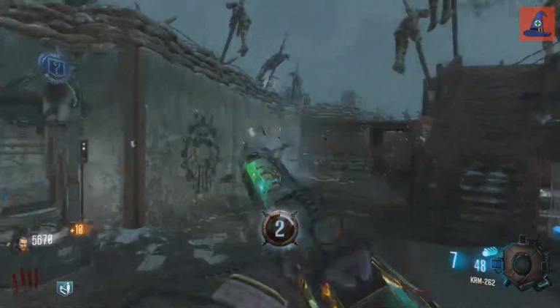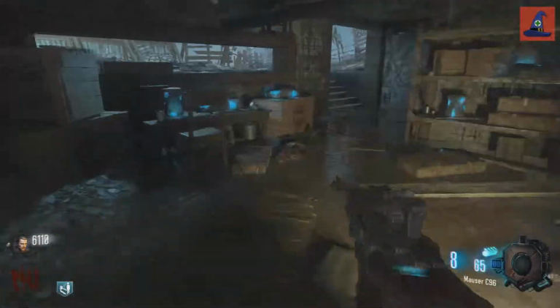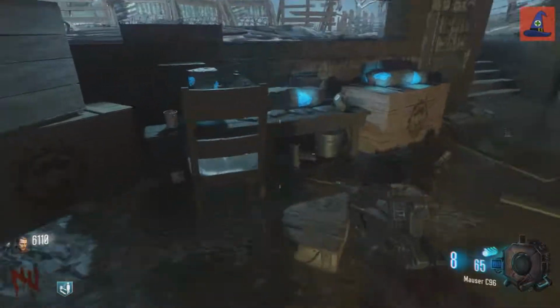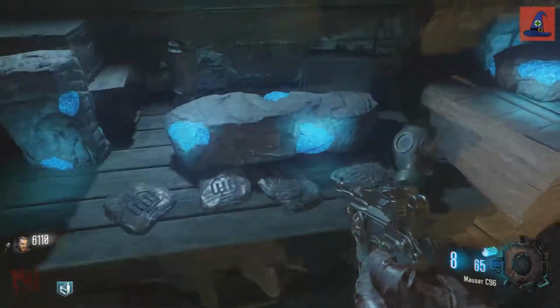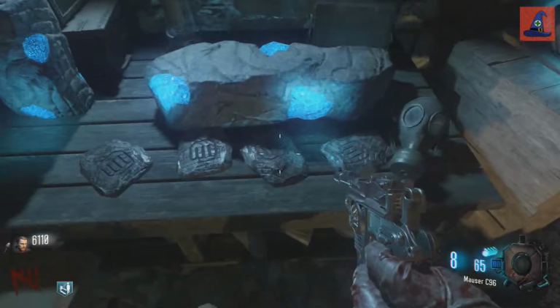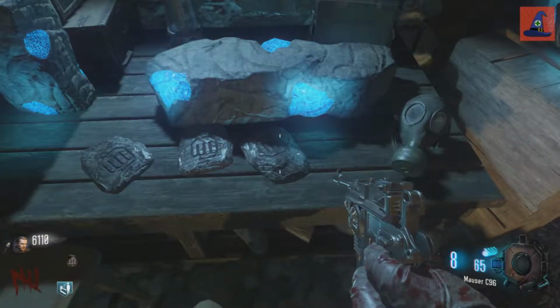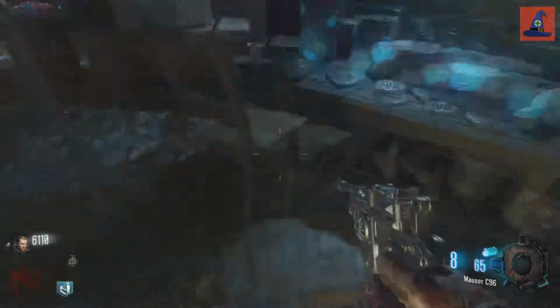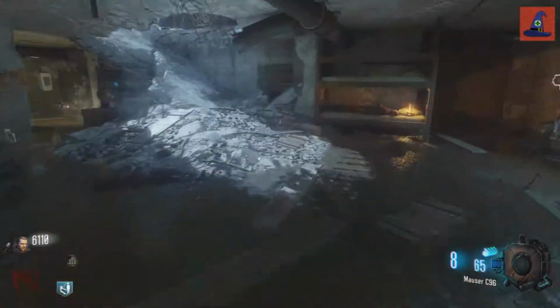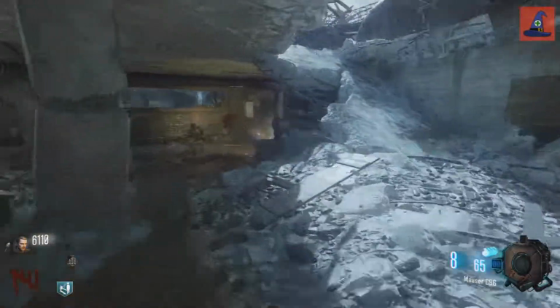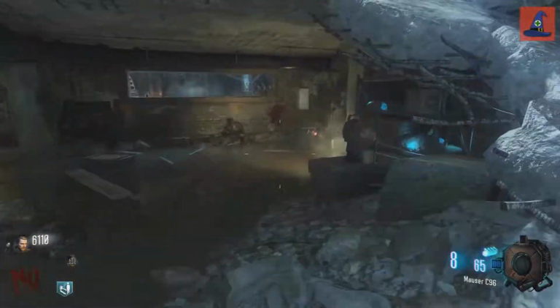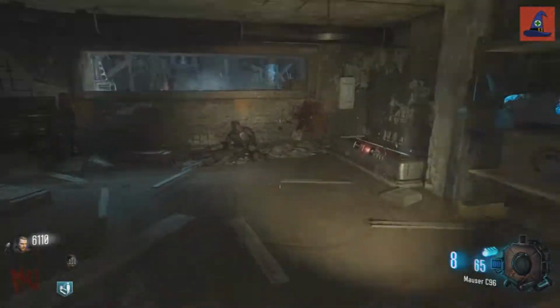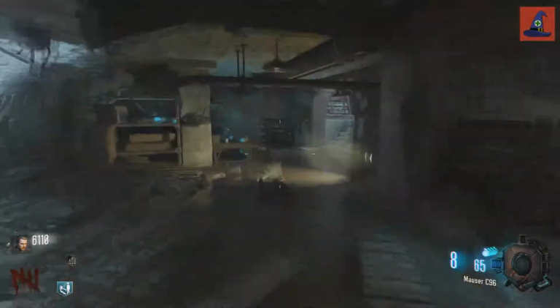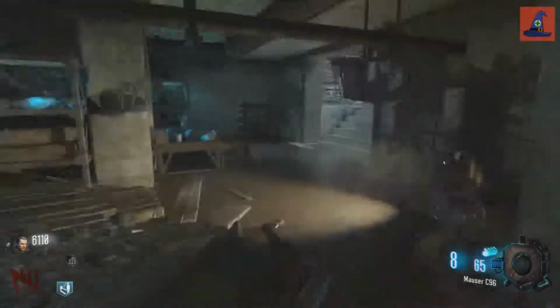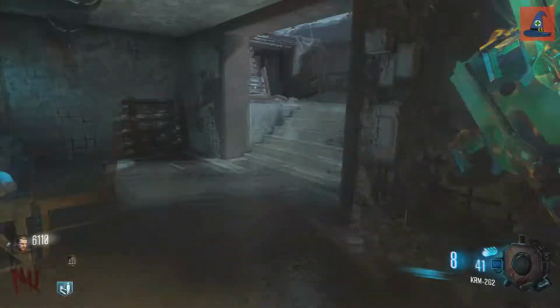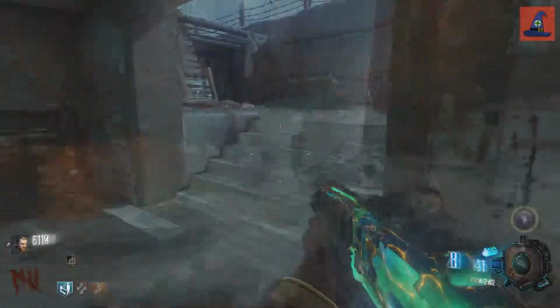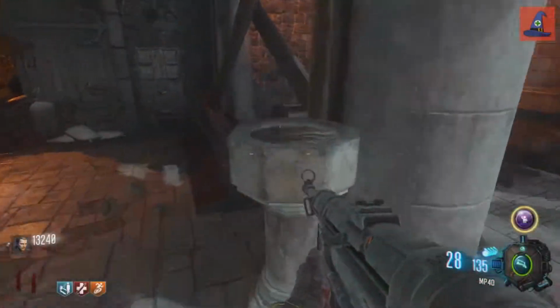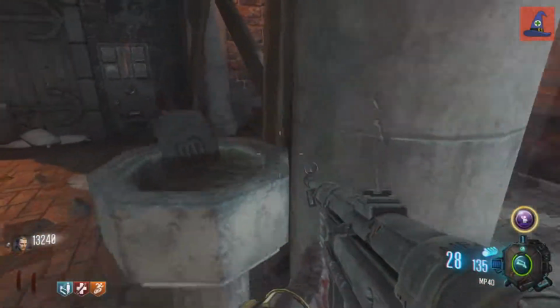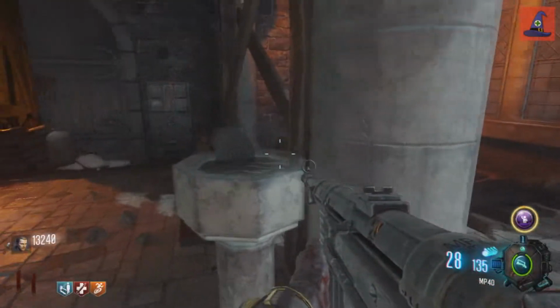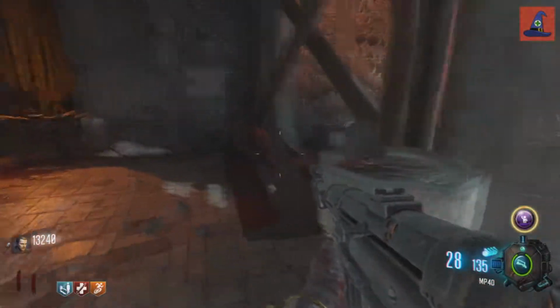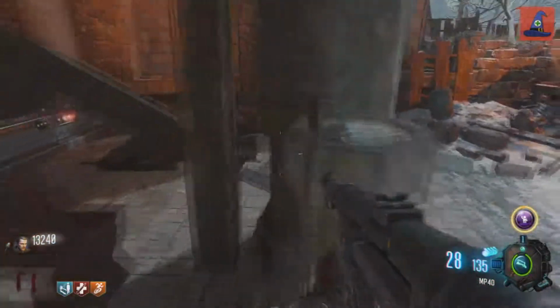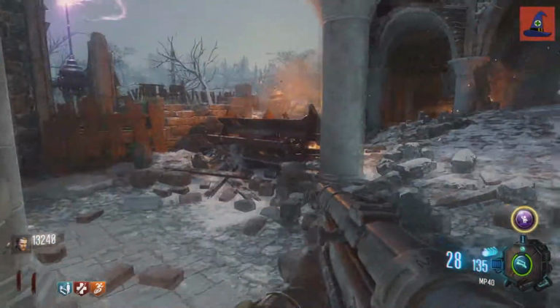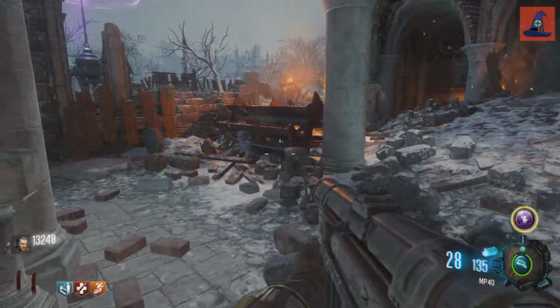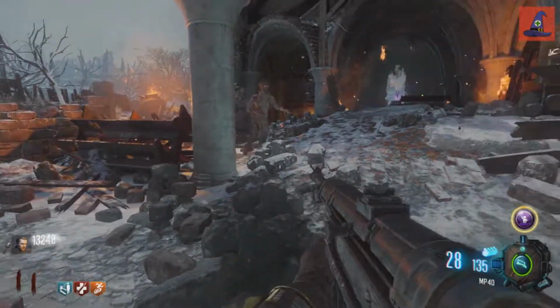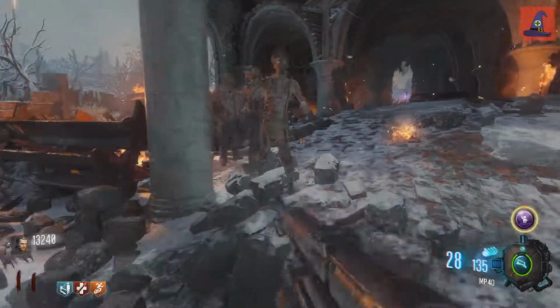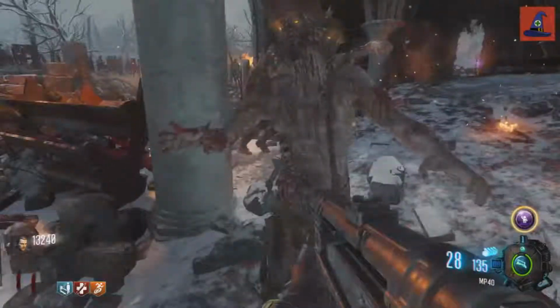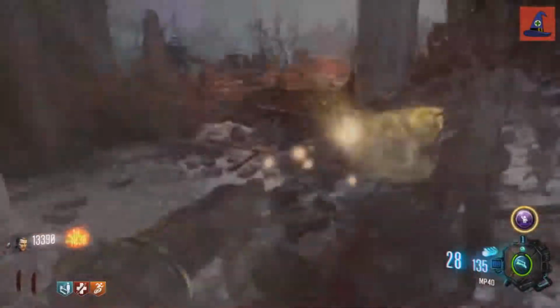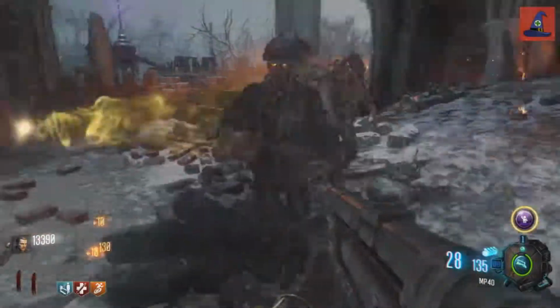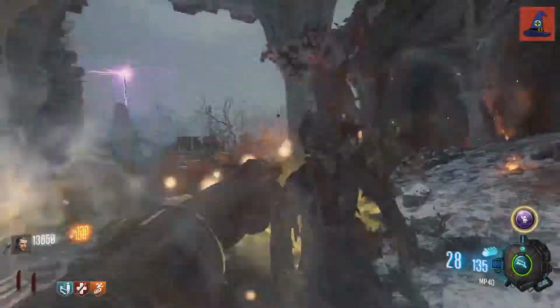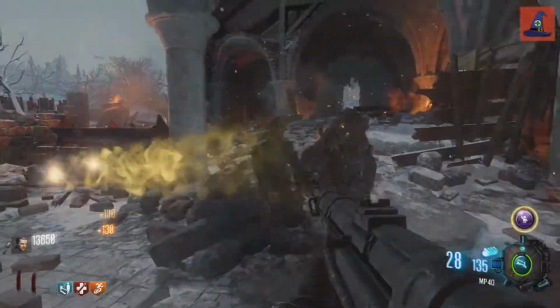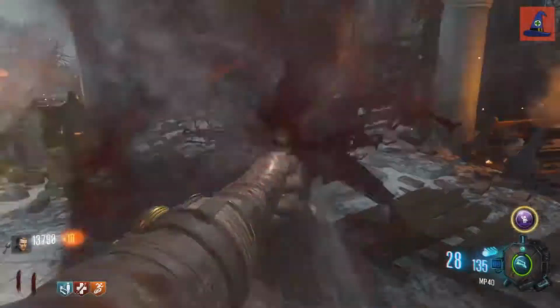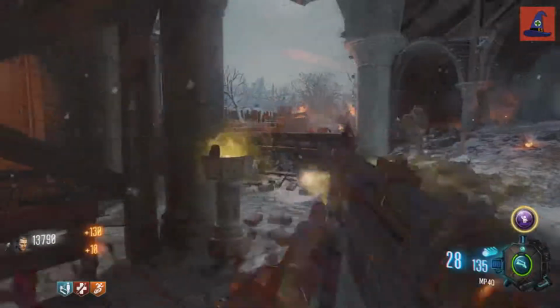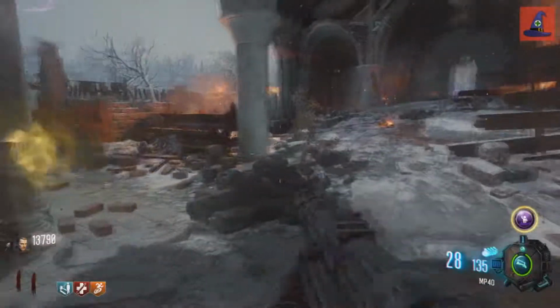For the very first step, you're going to need to grab a stone tablet on this table near Generator 2. Once you have it, head over to the church and place it in the space in here. Melee zombies around it until you see the stone turn from its original muddy state to a clean white tablet.